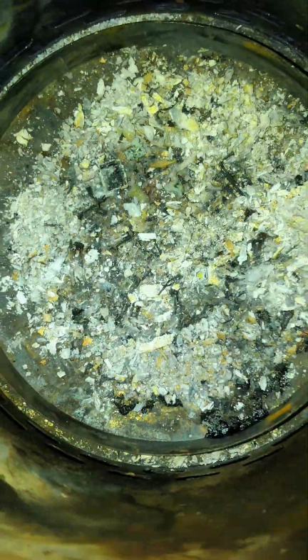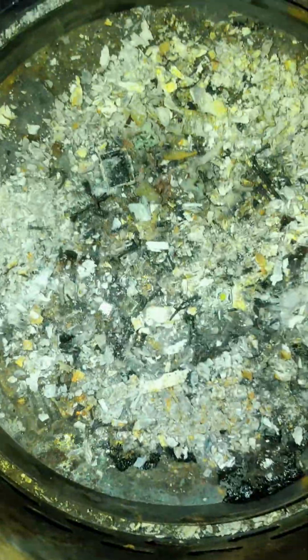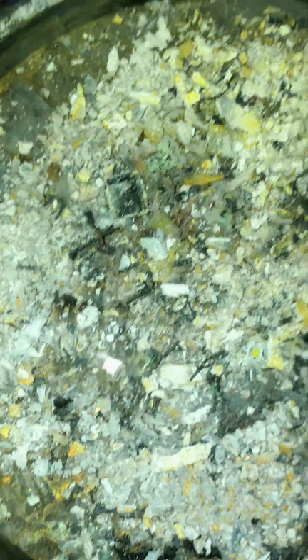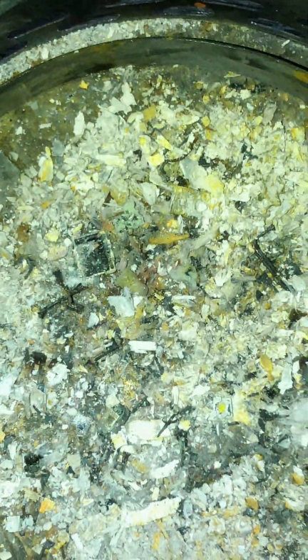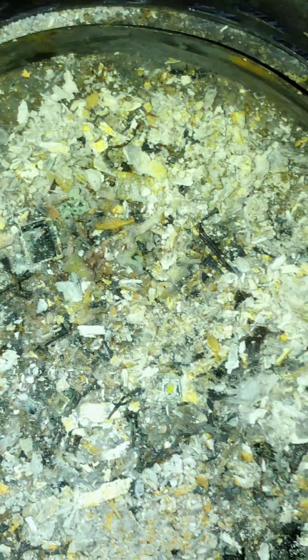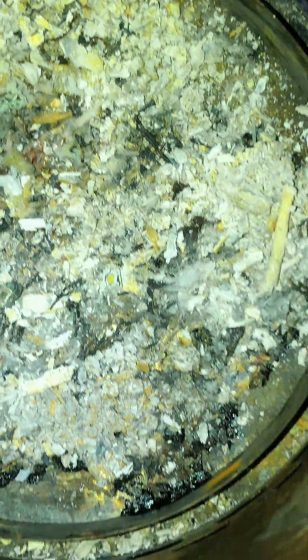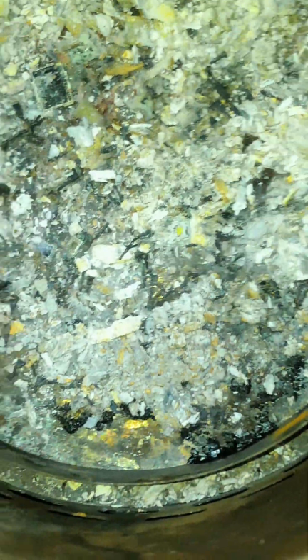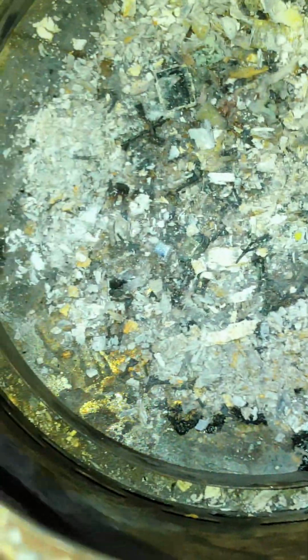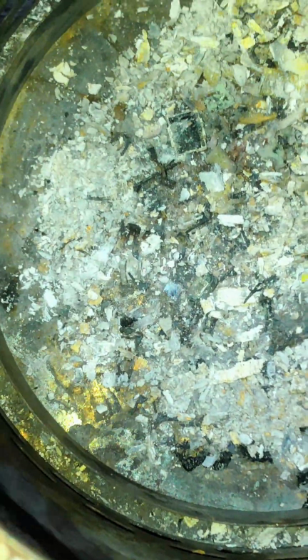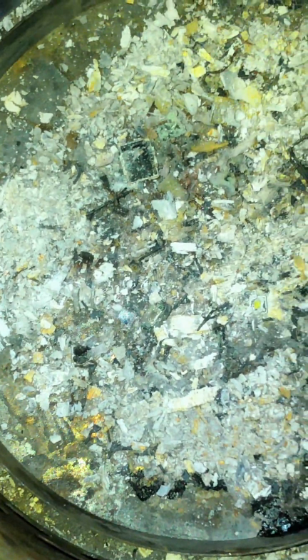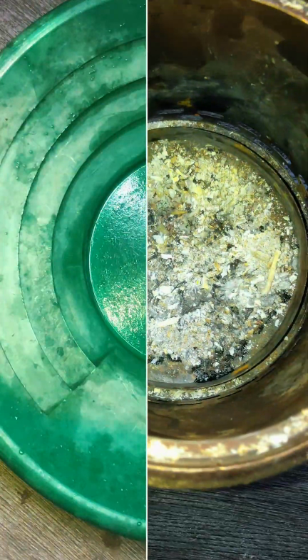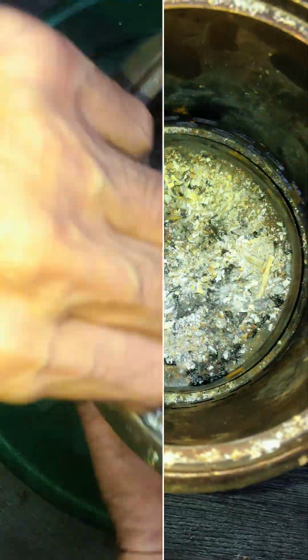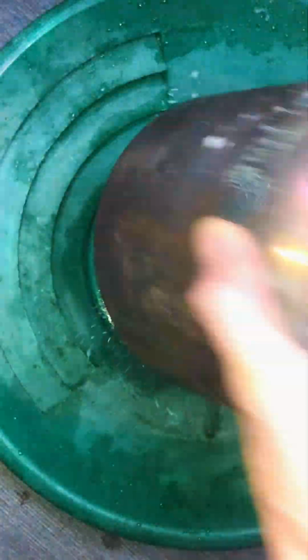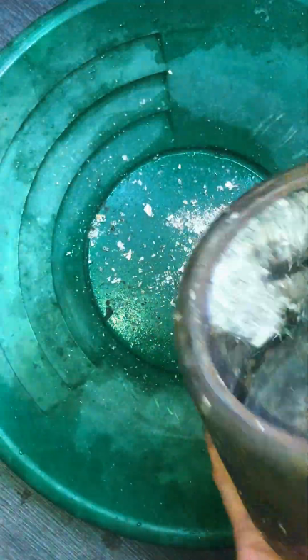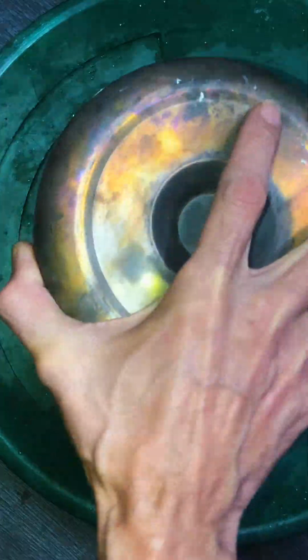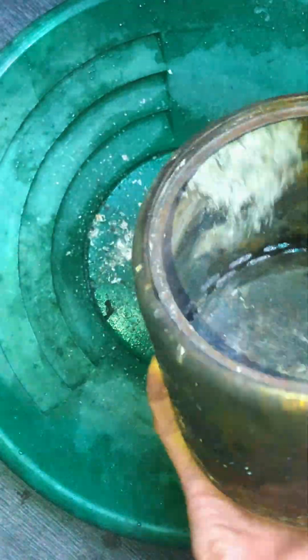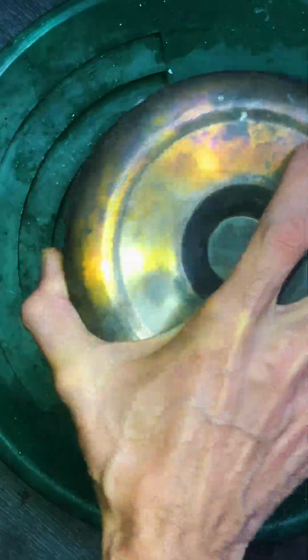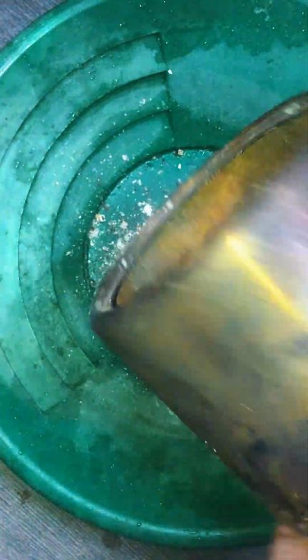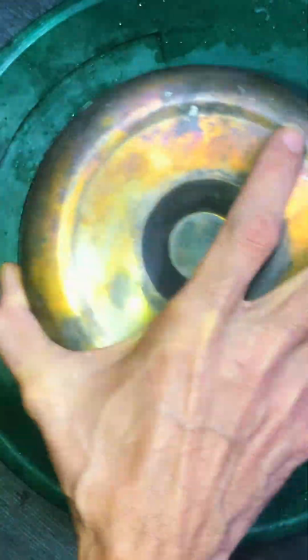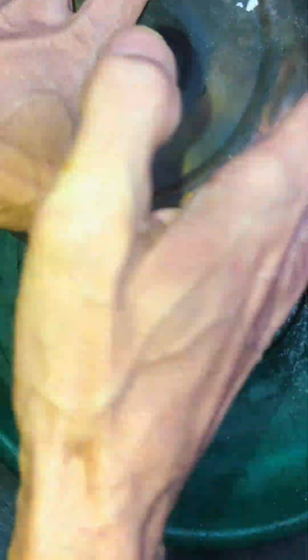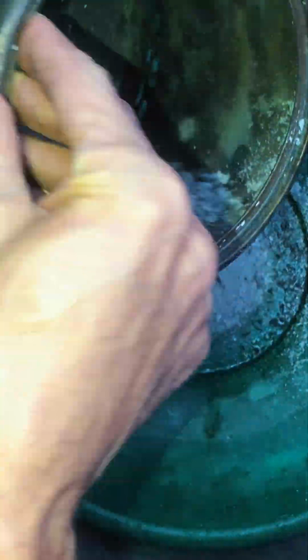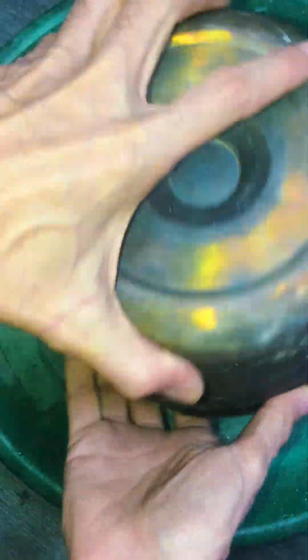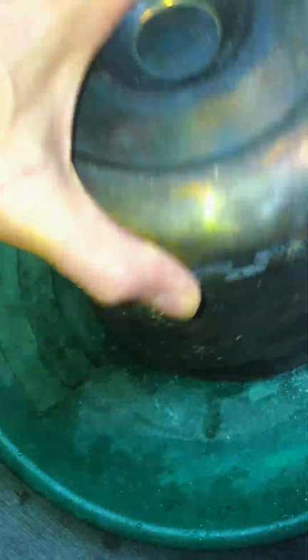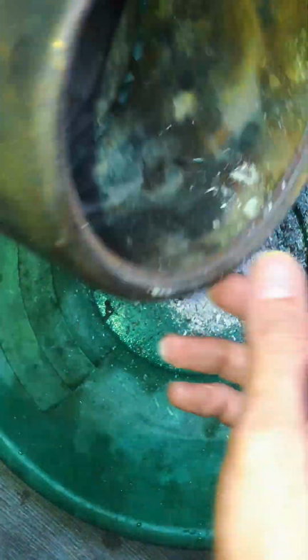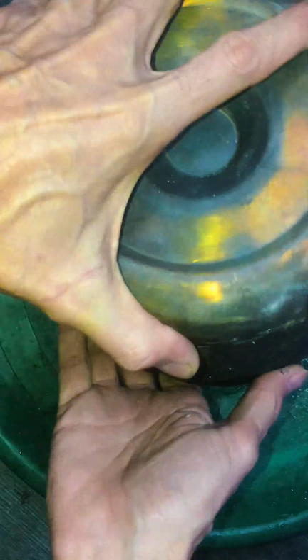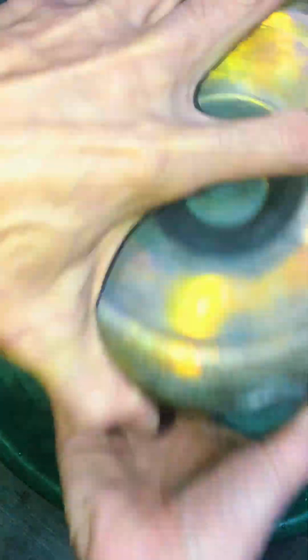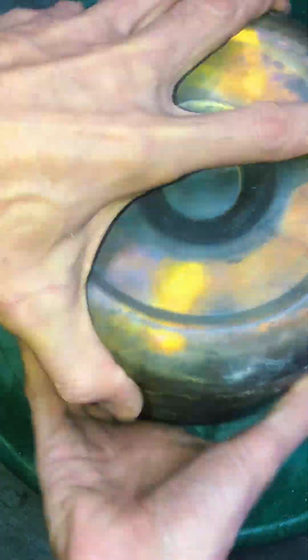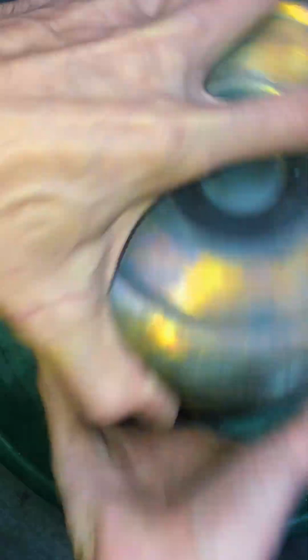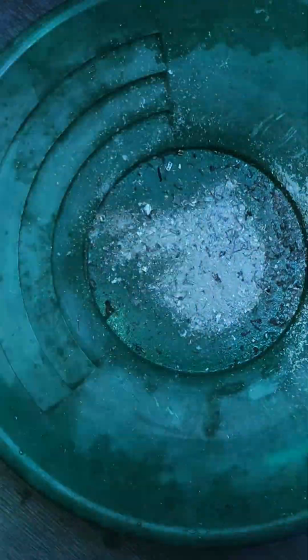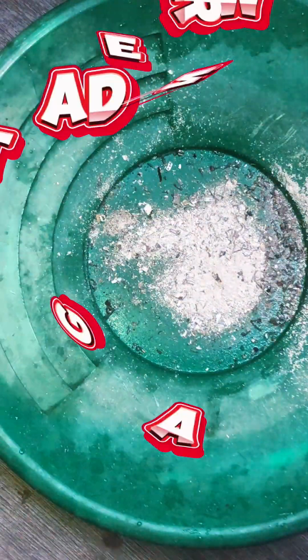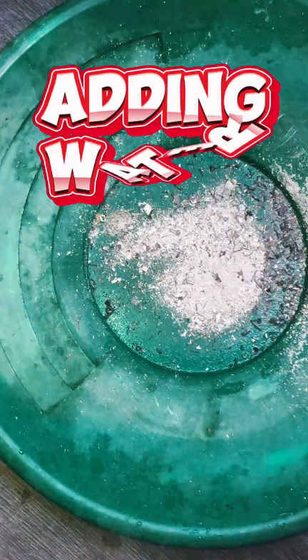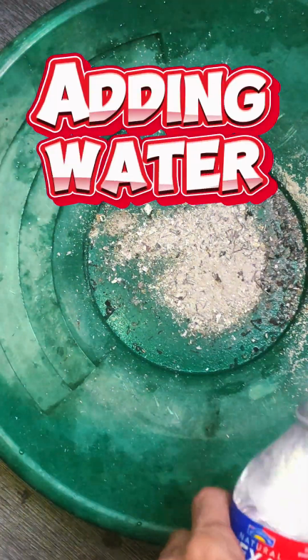Now that I have my ashes, I'll go ahead and add them into my gold panning pan and just pan it out a couple of times until the water is clean, to get all the ashes out and get things pretty cleaned up.